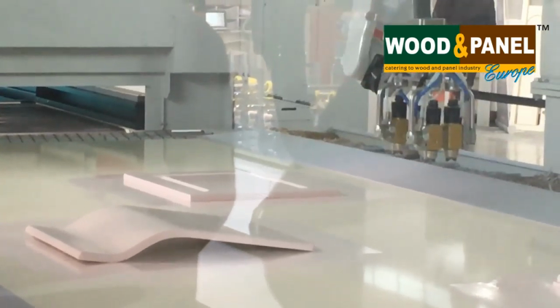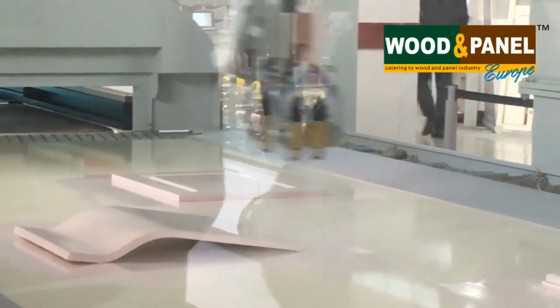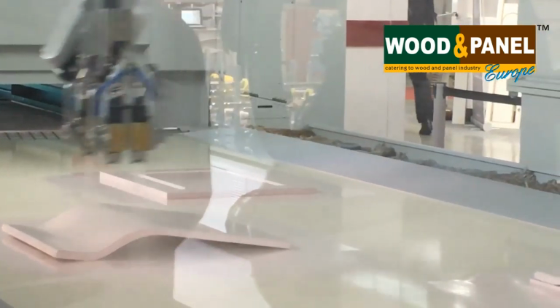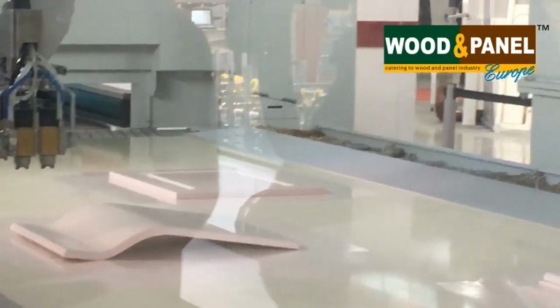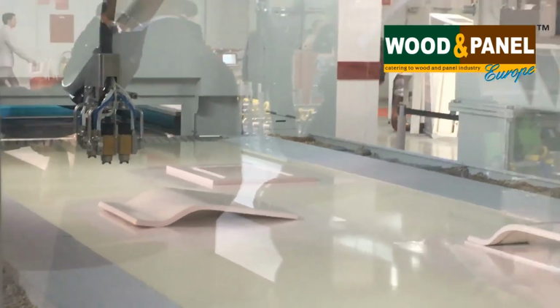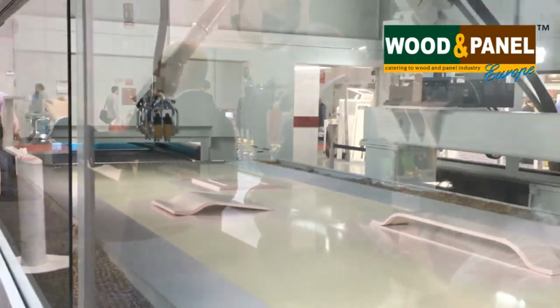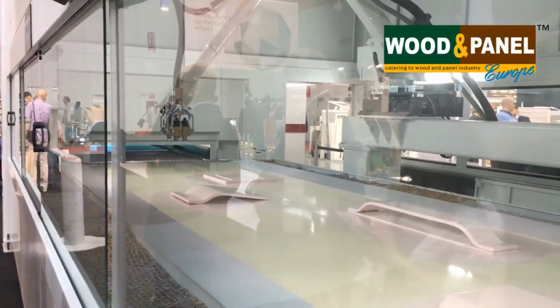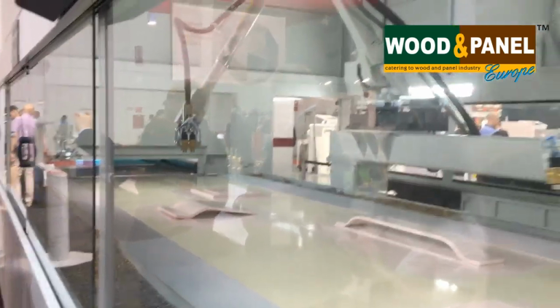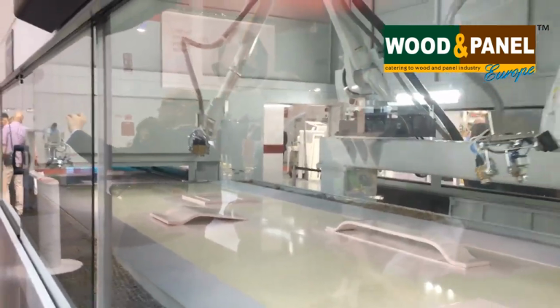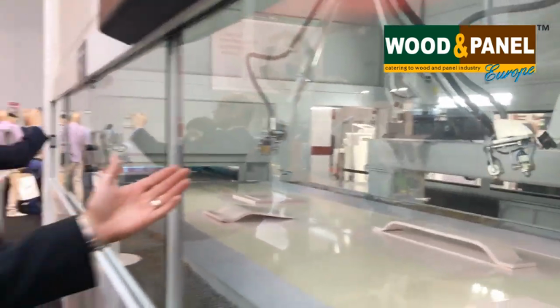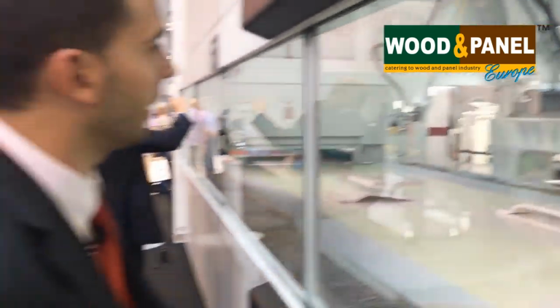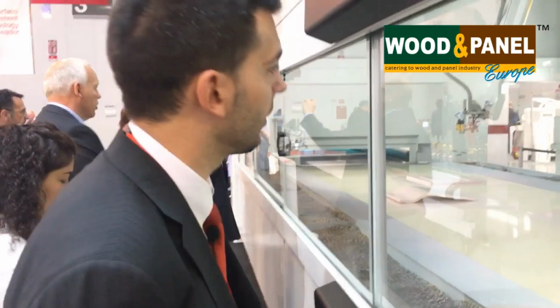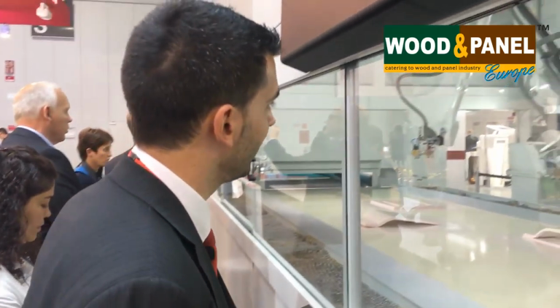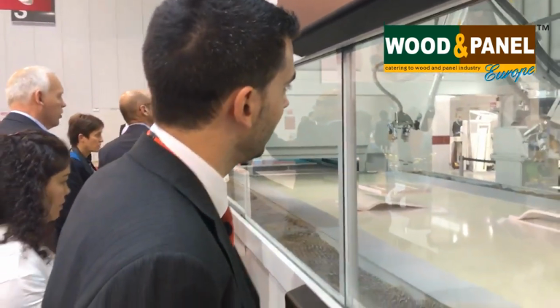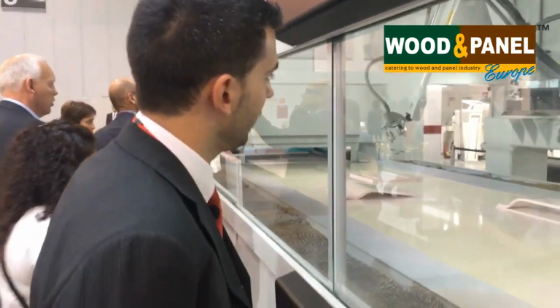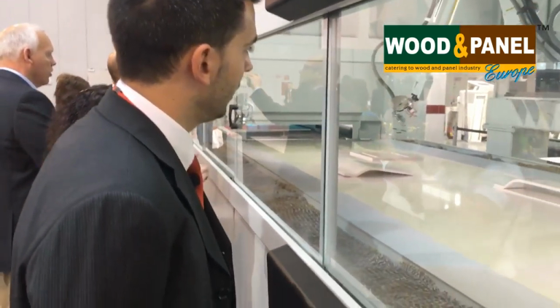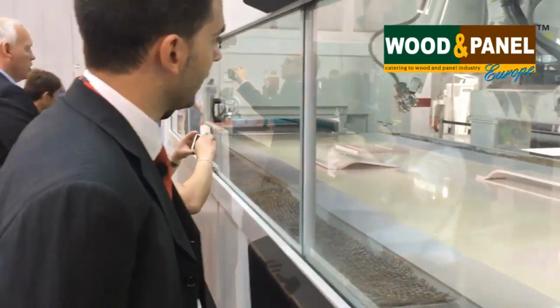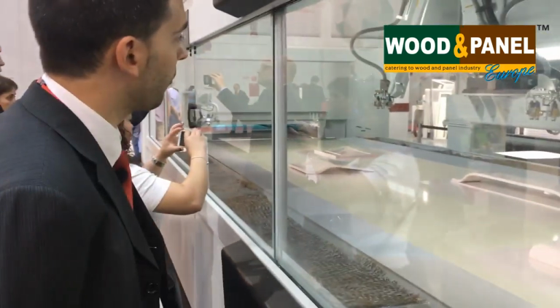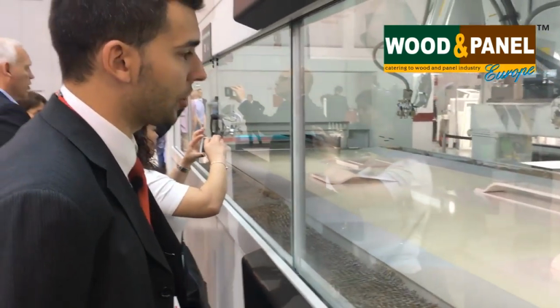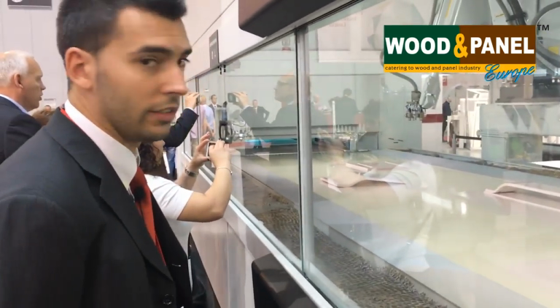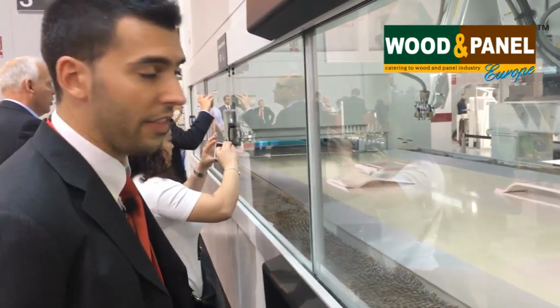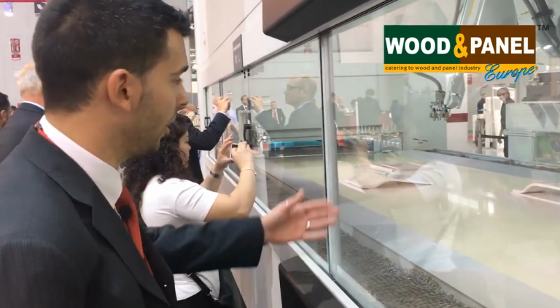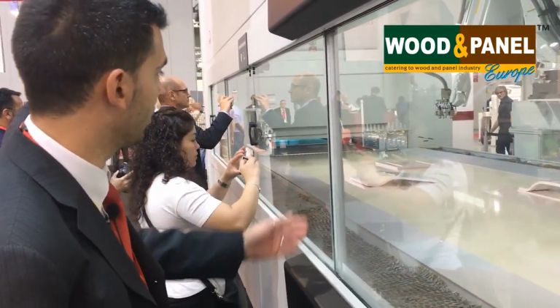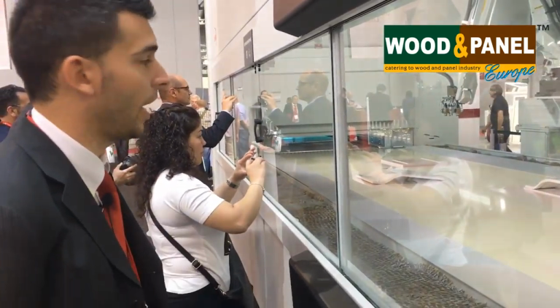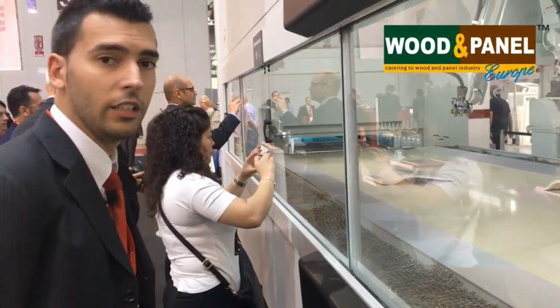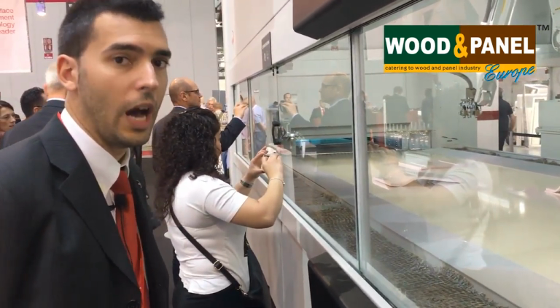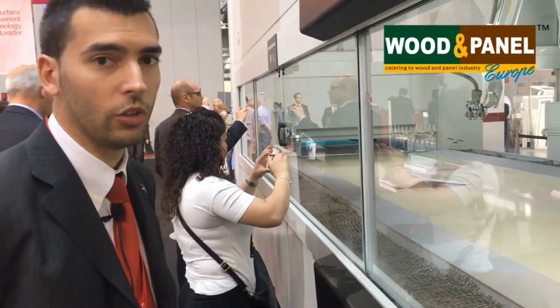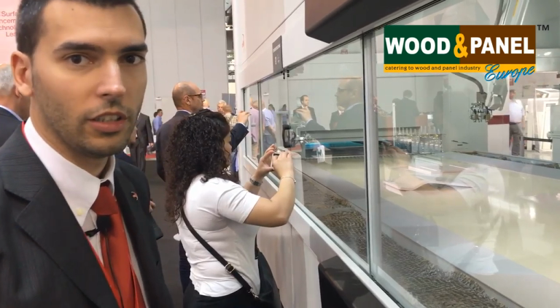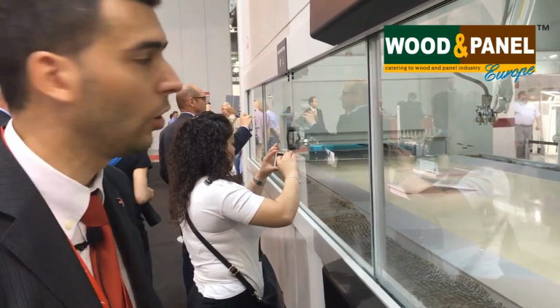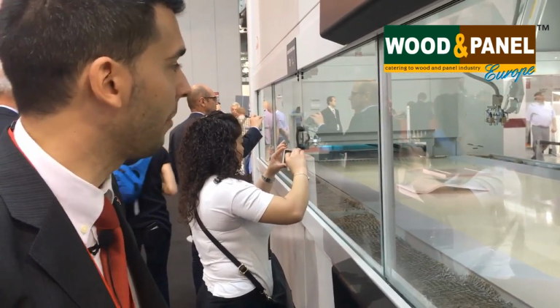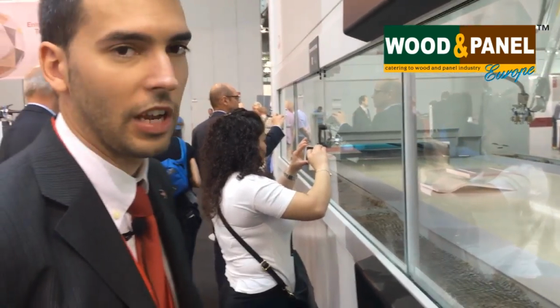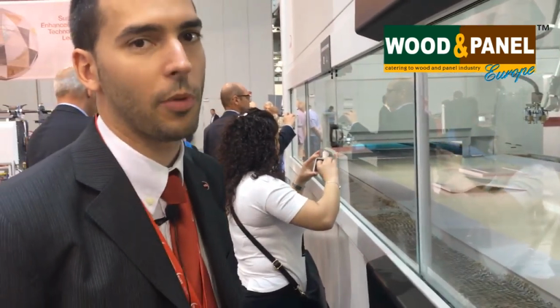As soon as the robot finishes and makes the safe position, the machine is ready to unload all the samples that have already been sprayed.